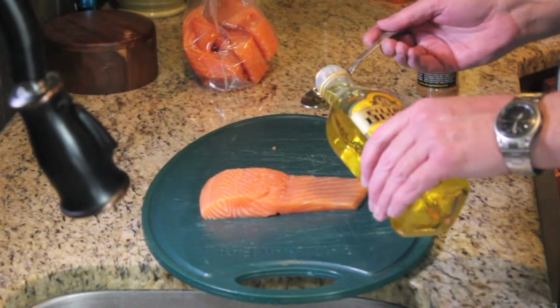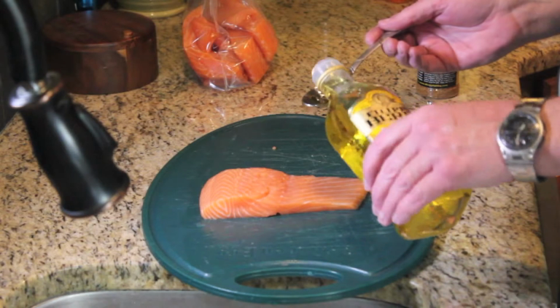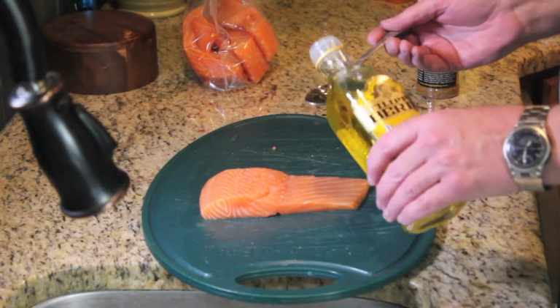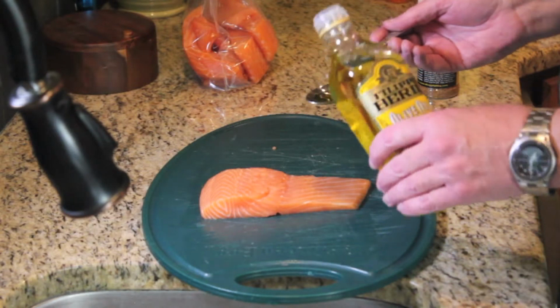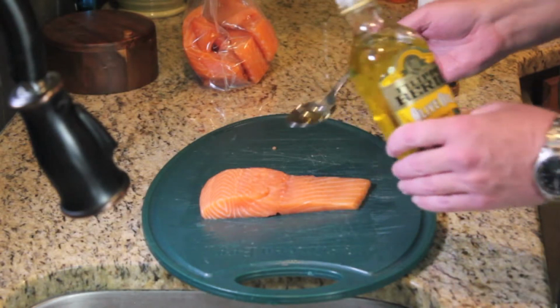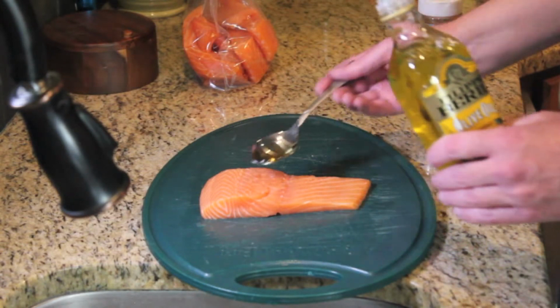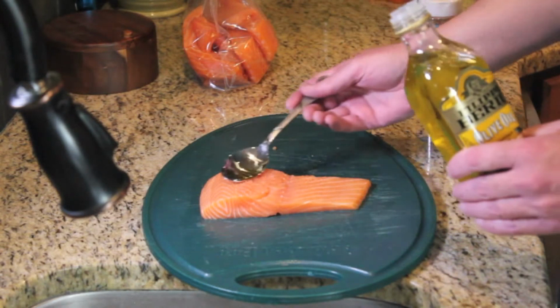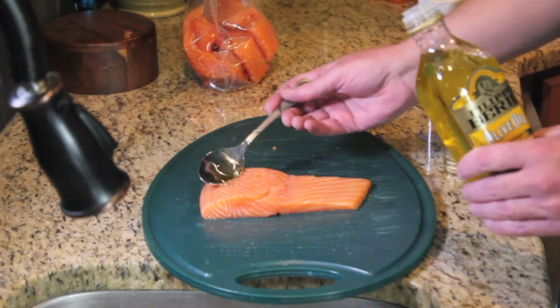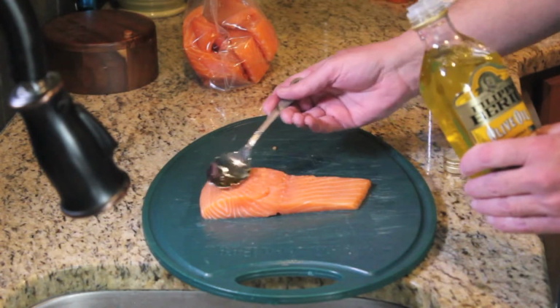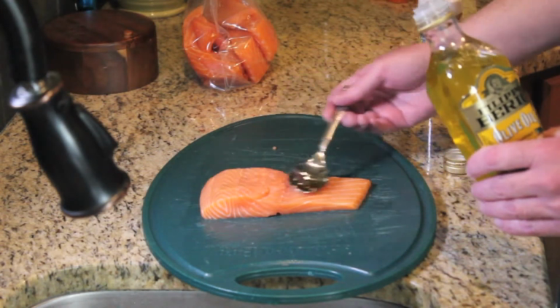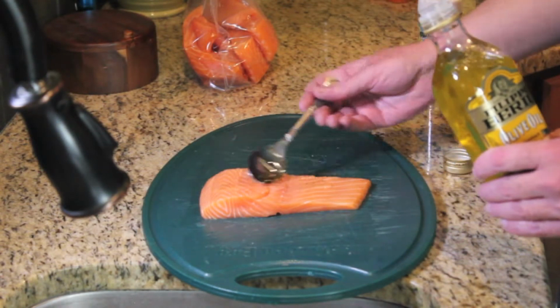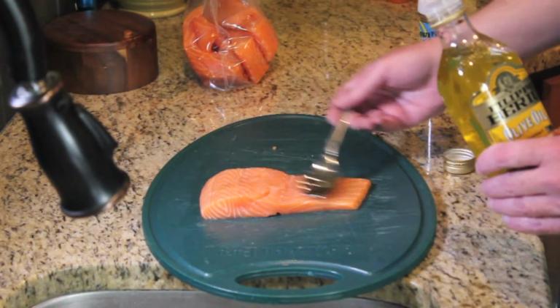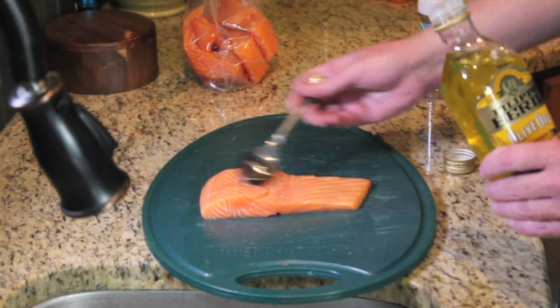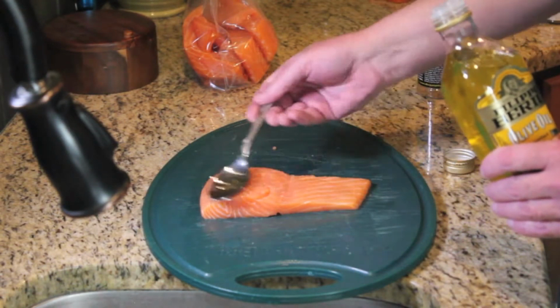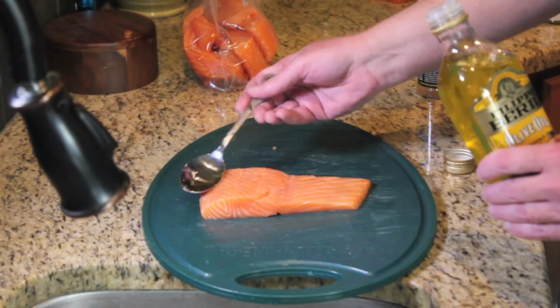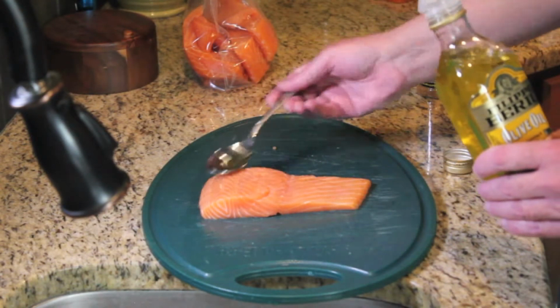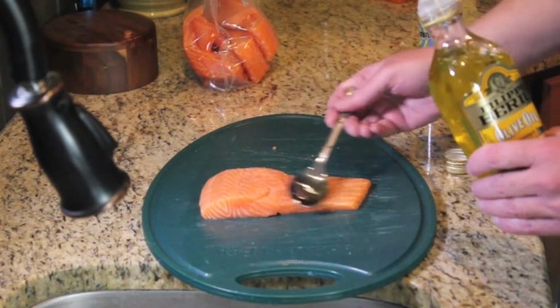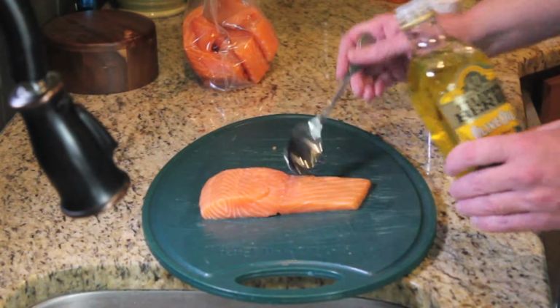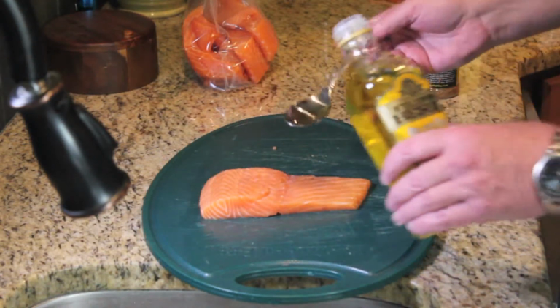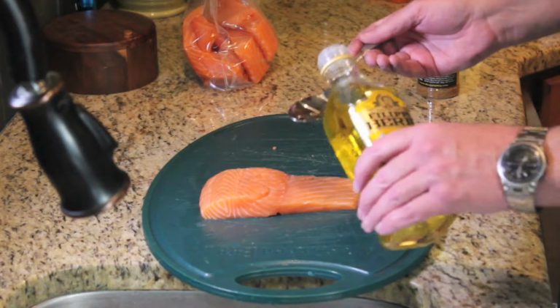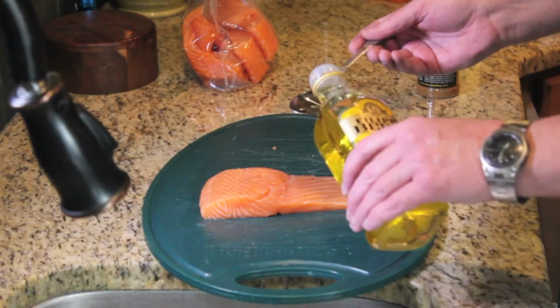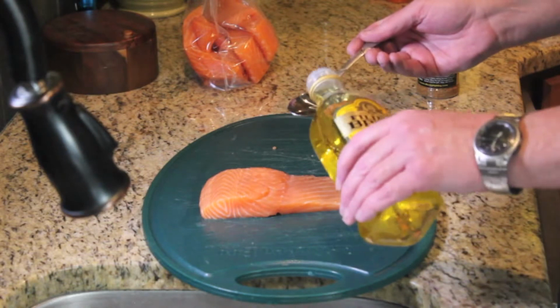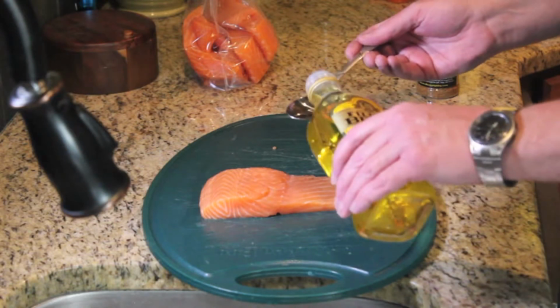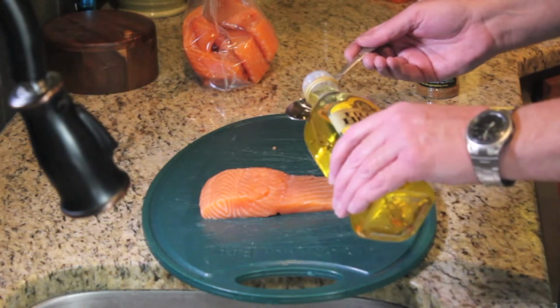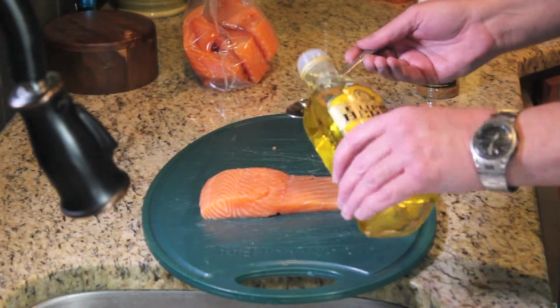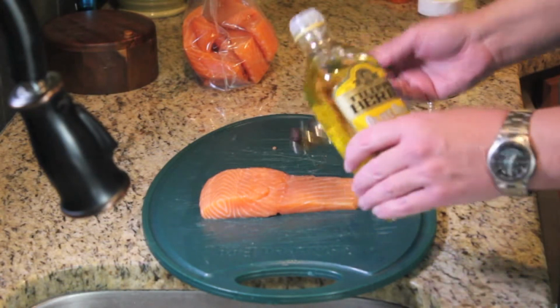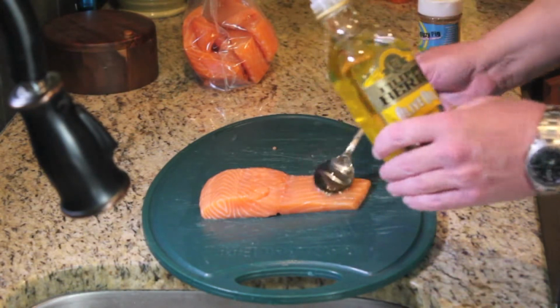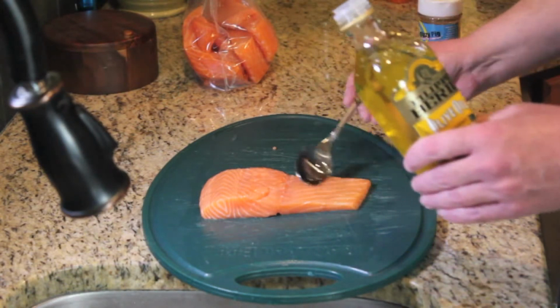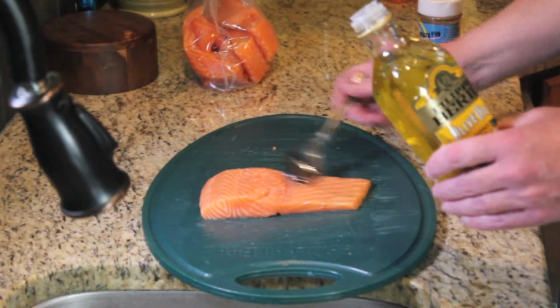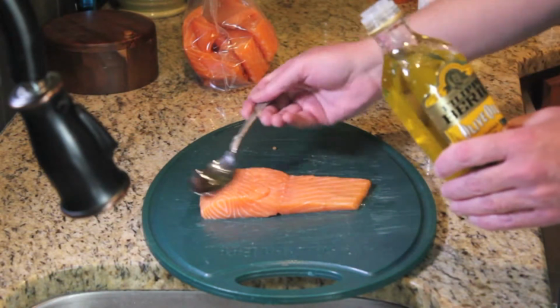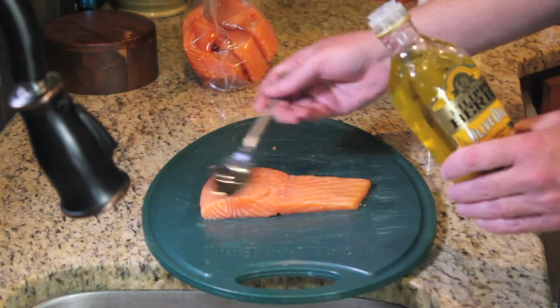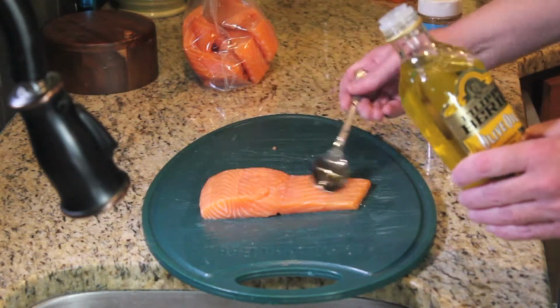We've got our fillet that we're going to put on our plank. We're going to start by spooning on a little bit of olive oil and give it a good coat.